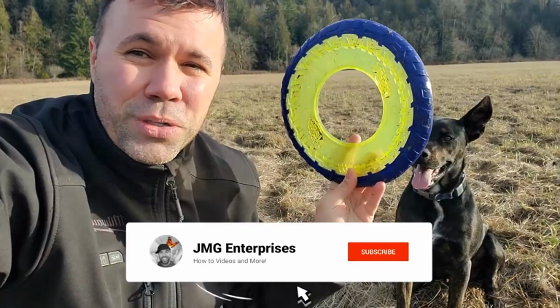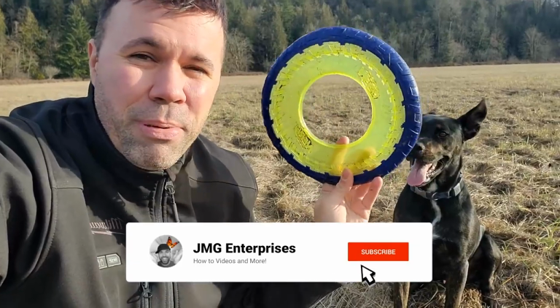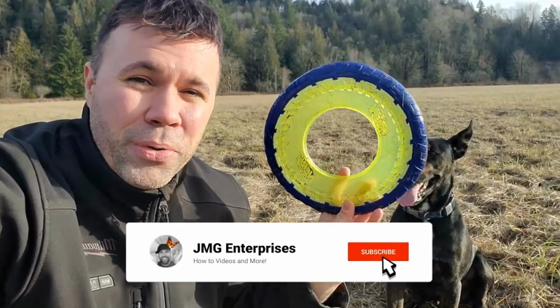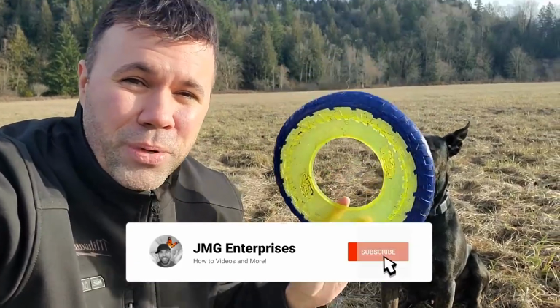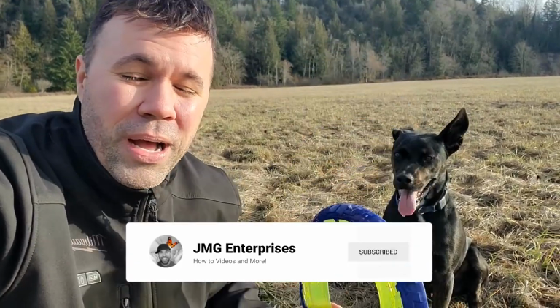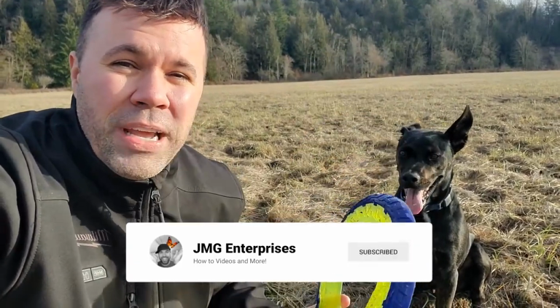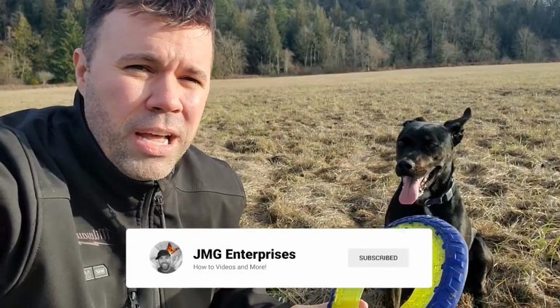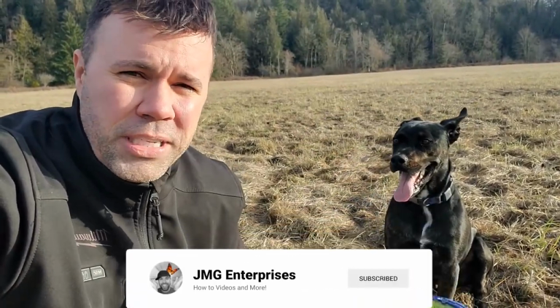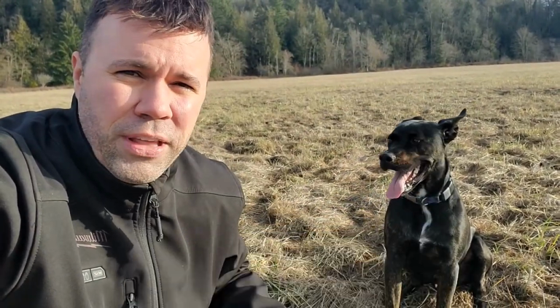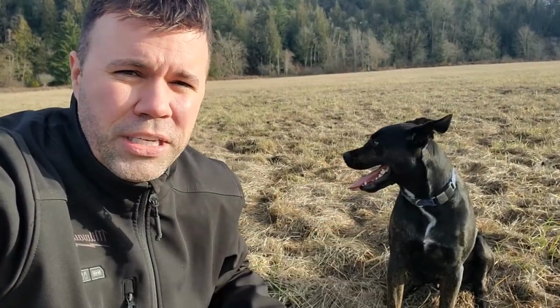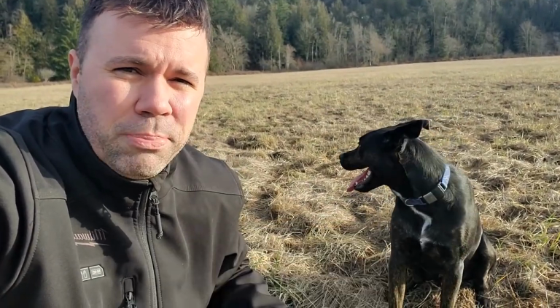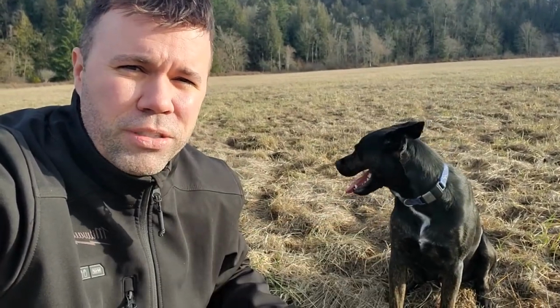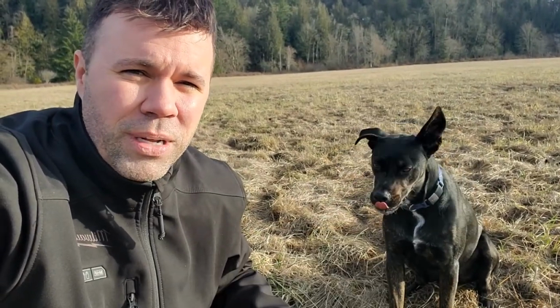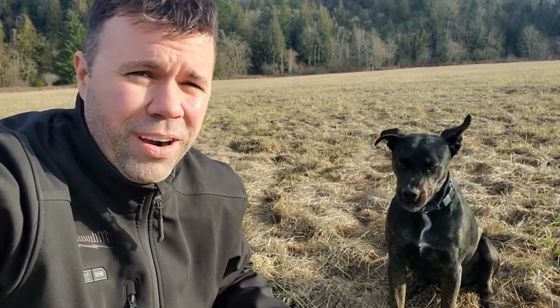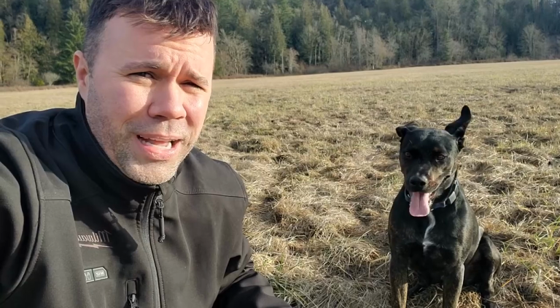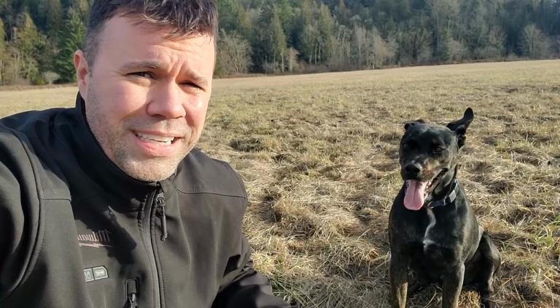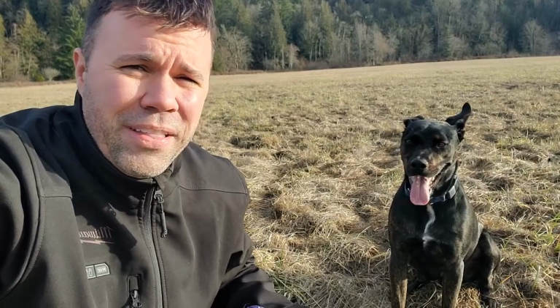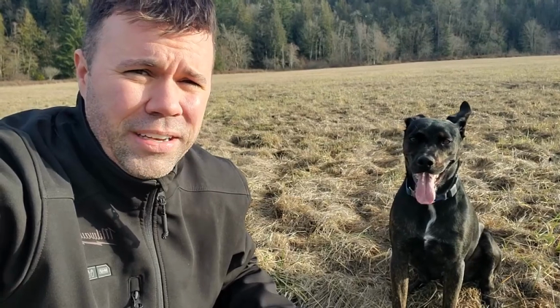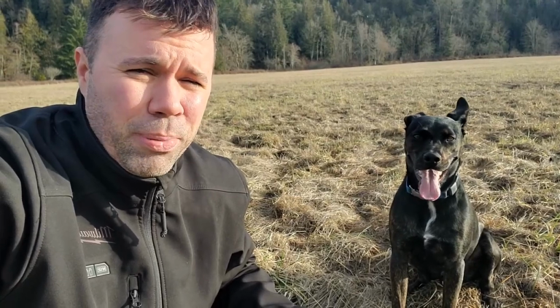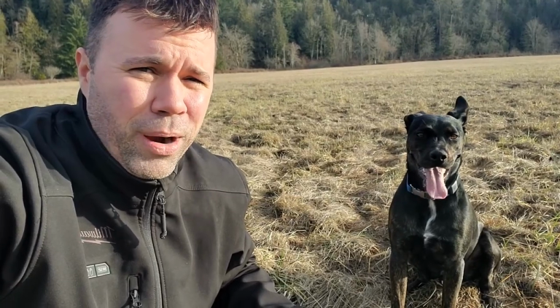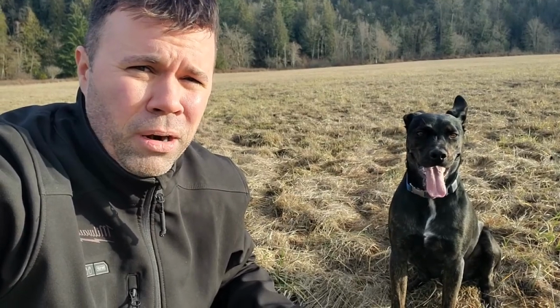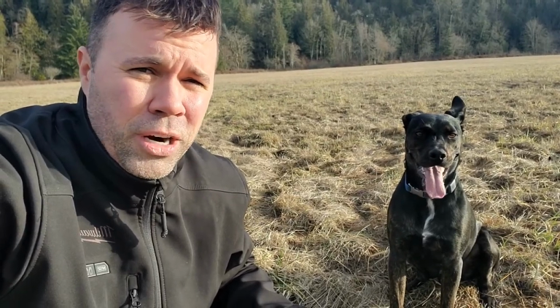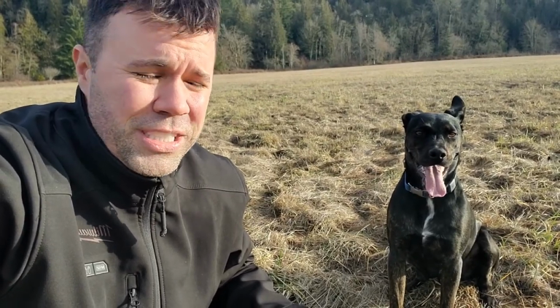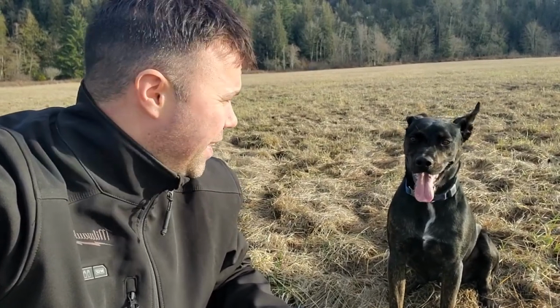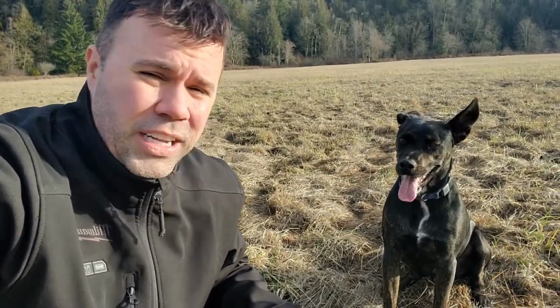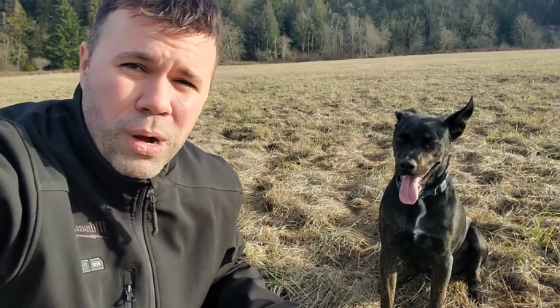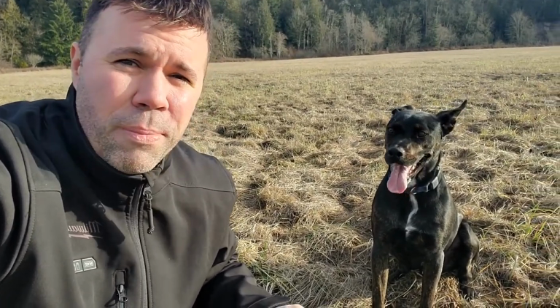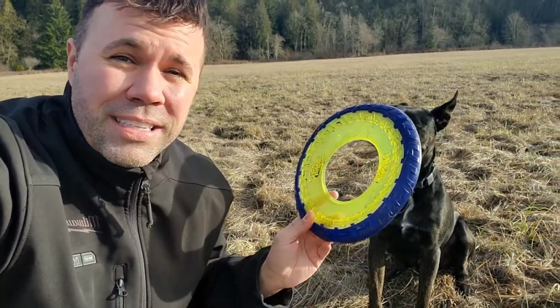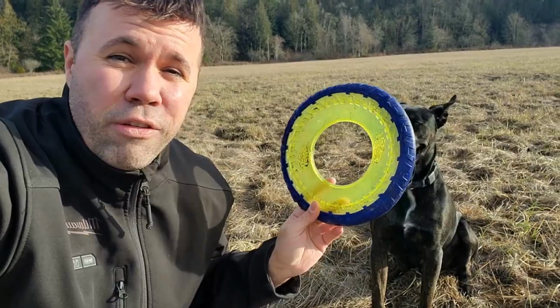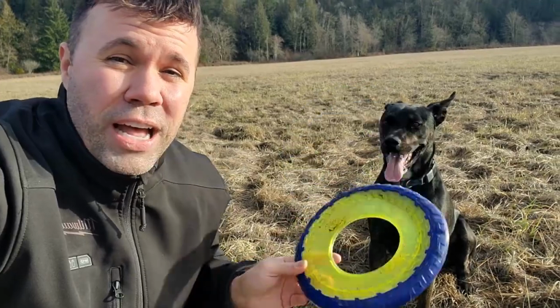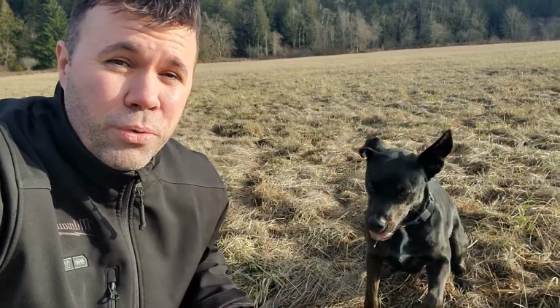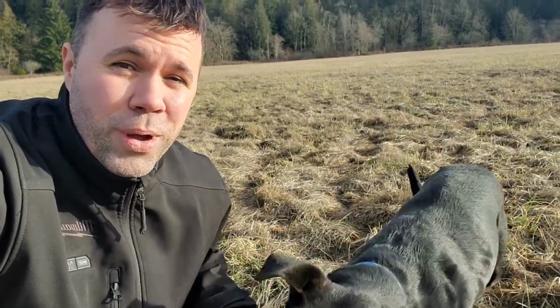It holds up really, really well and they're a lot more safe than the cheap dollar store ones that are hard plastic — they can break apart and have sharp edges, and then the dog can swallow them. This thing flies really well.